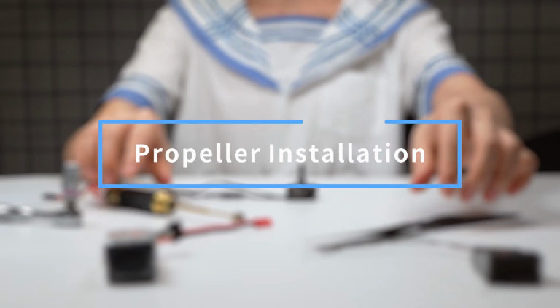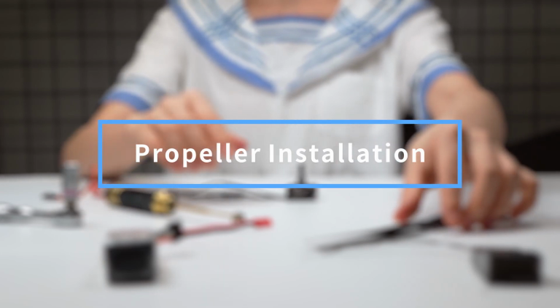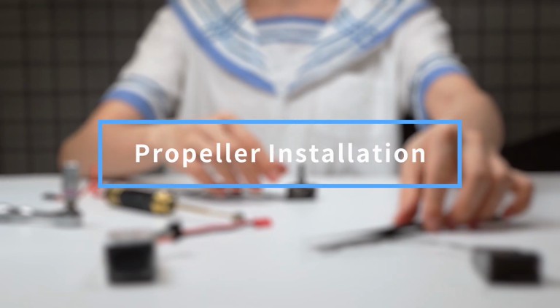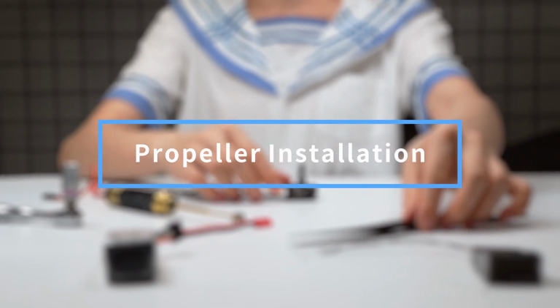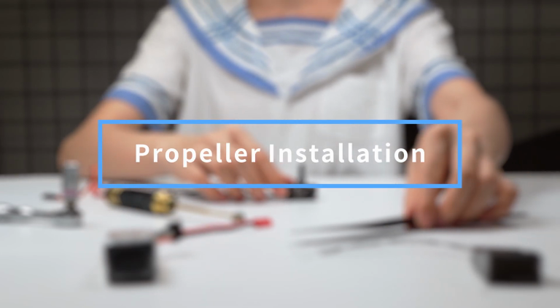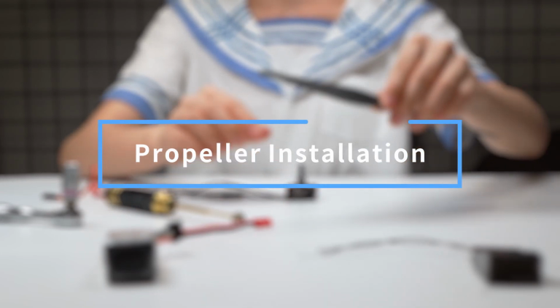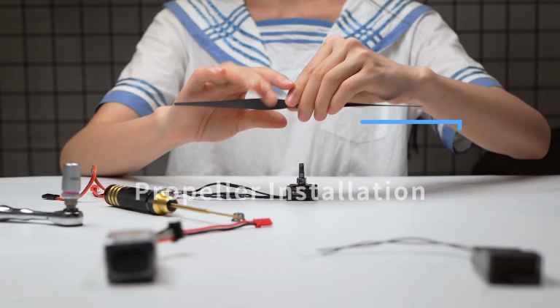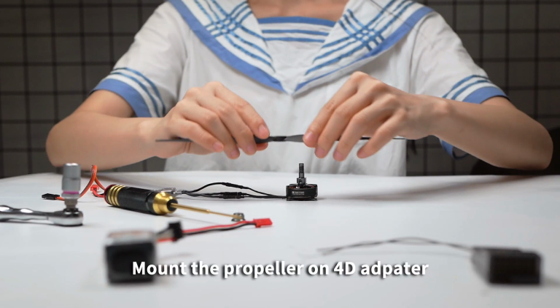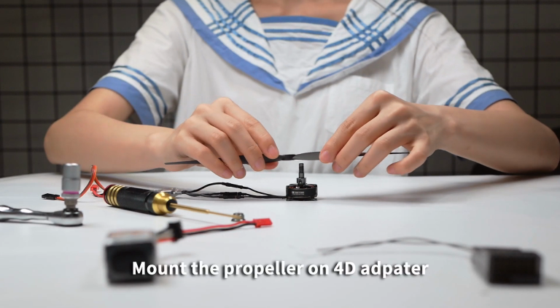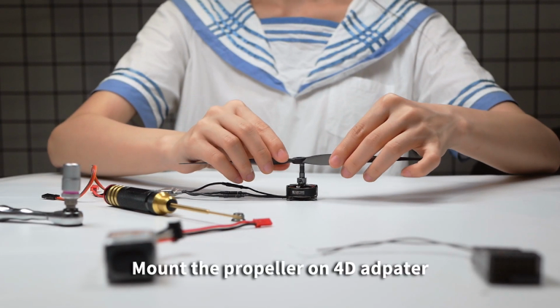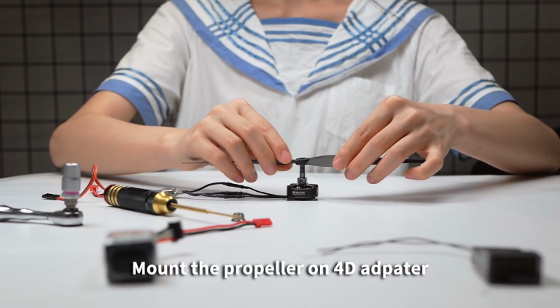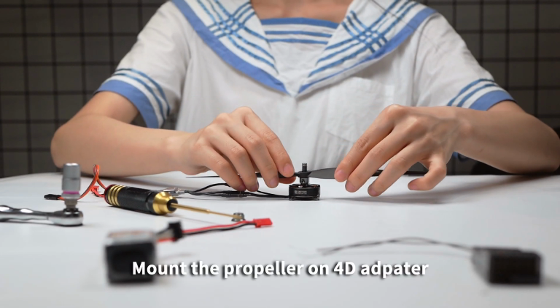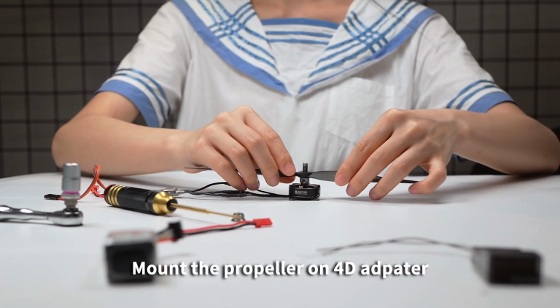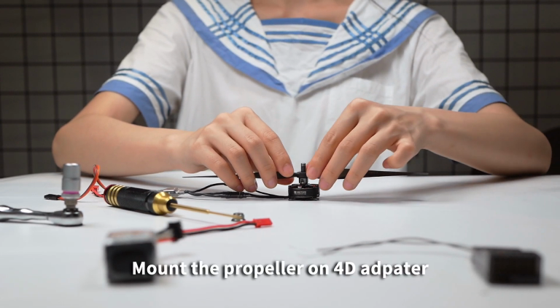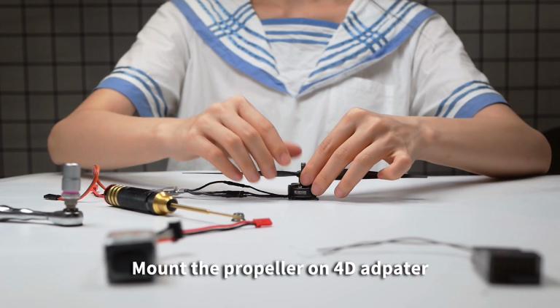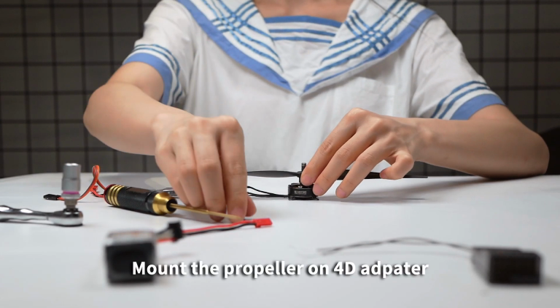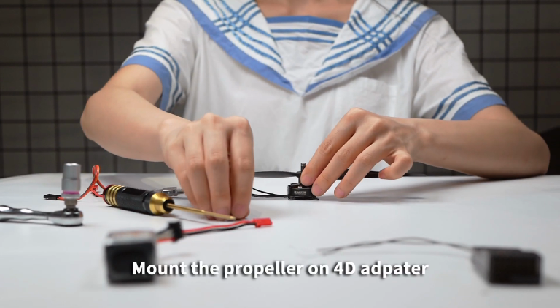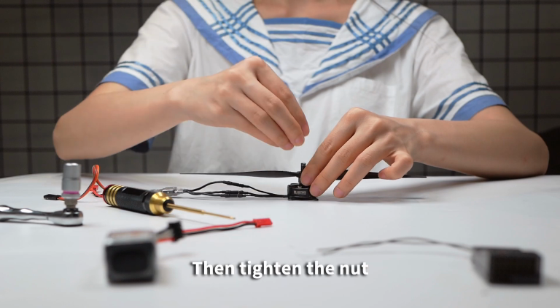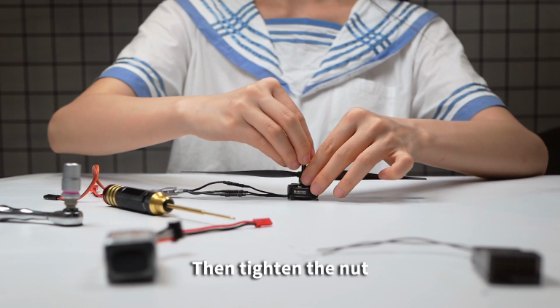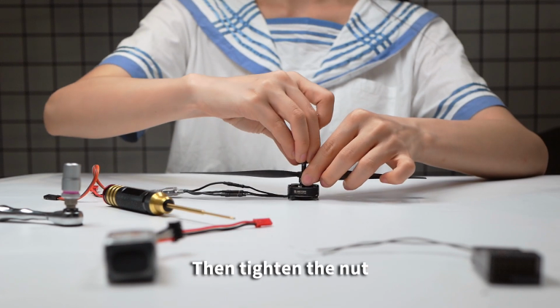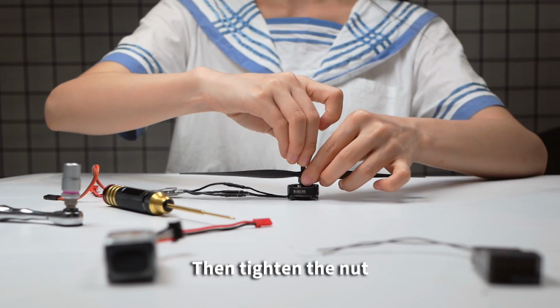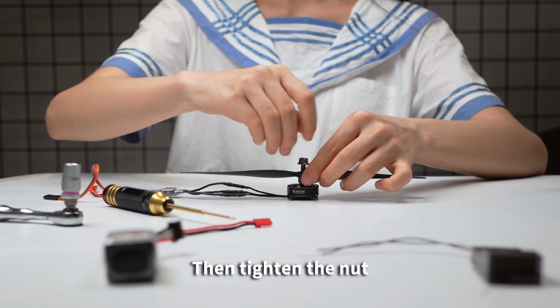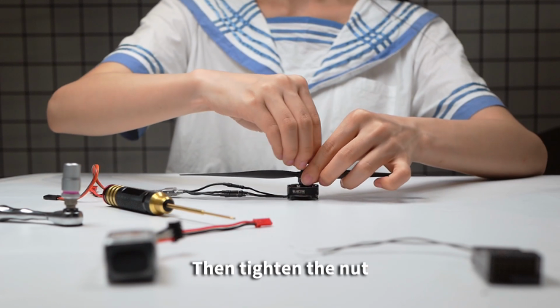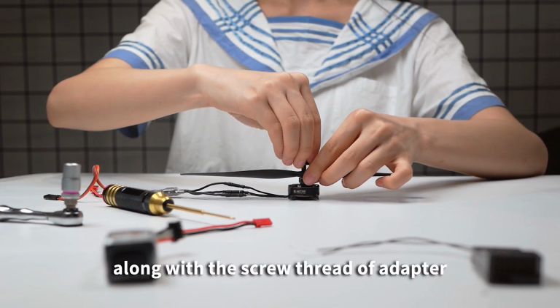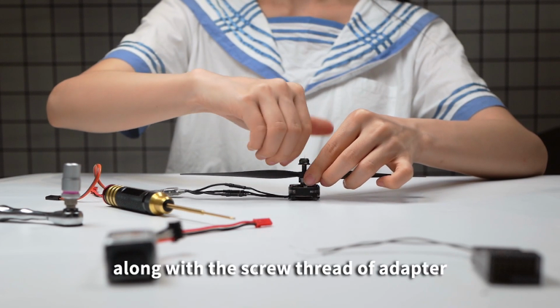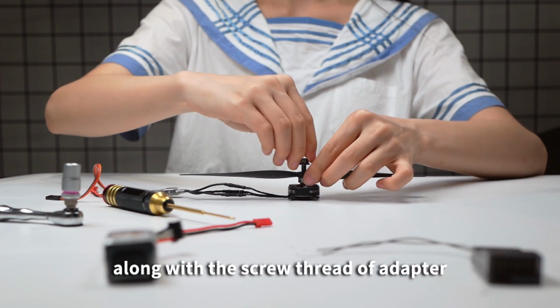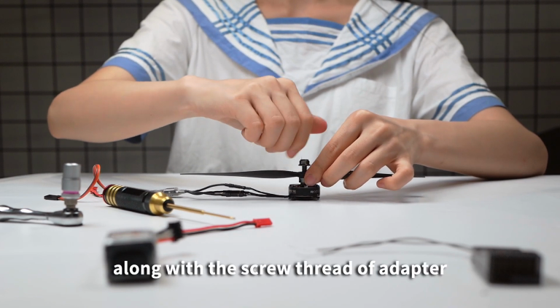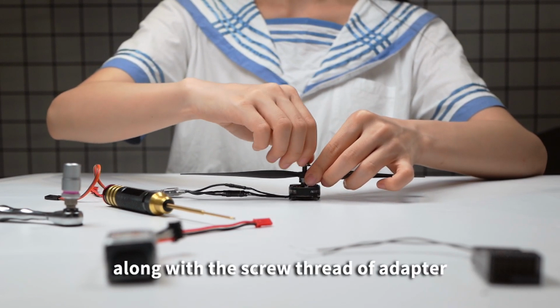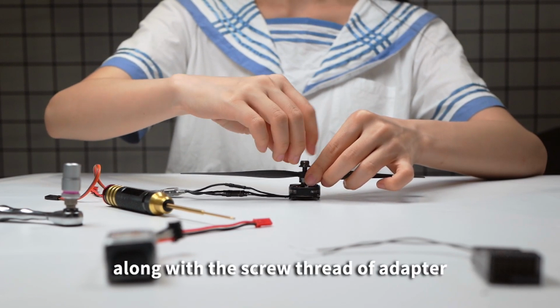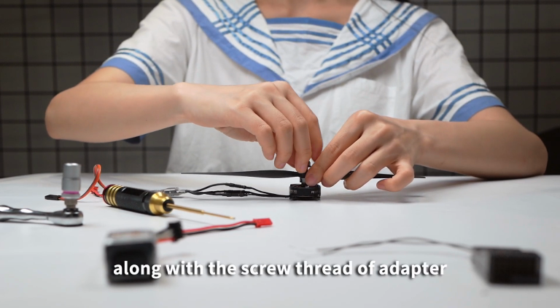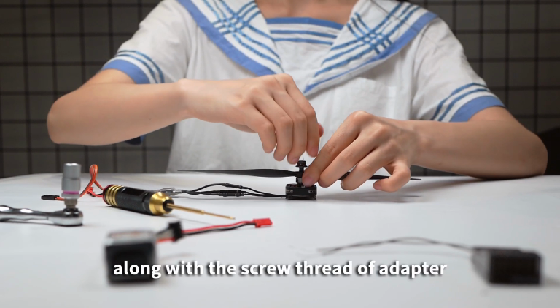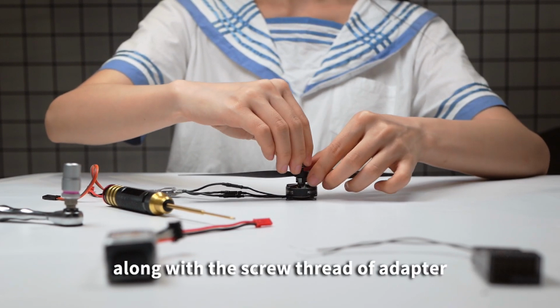Propeller Installation: Mount the propeller on the 4D adapter, then tighten the nut along with the screw thread of the adapter.